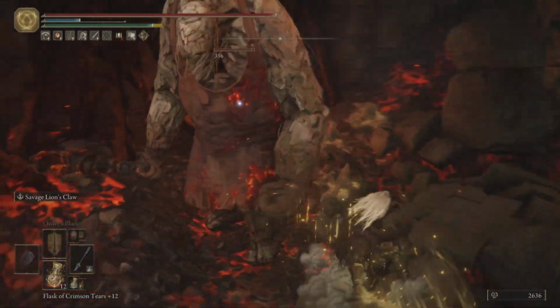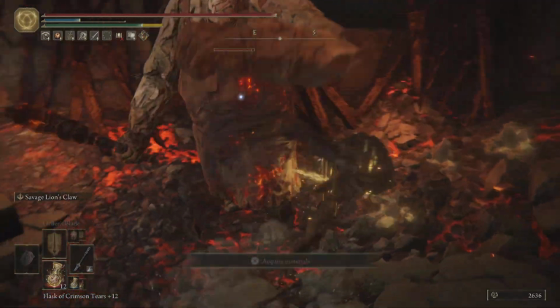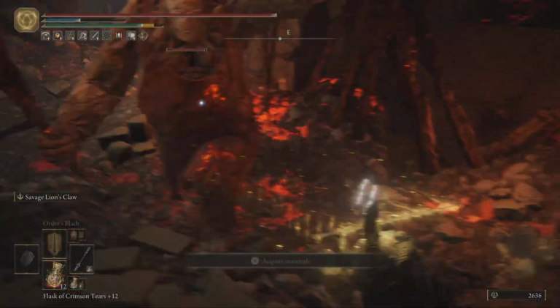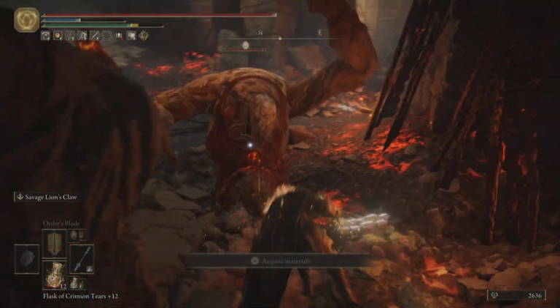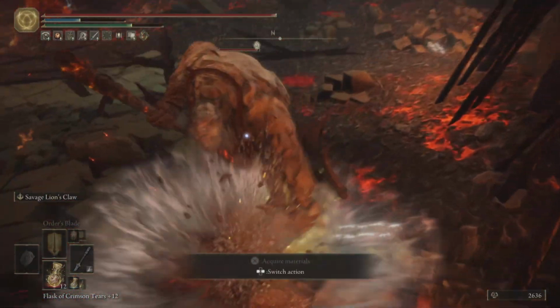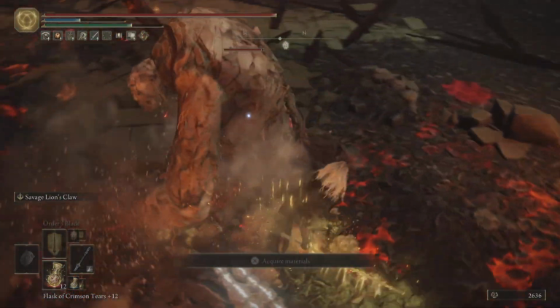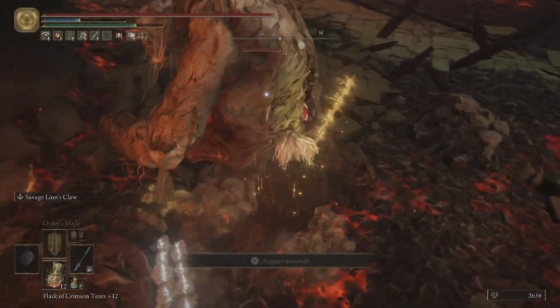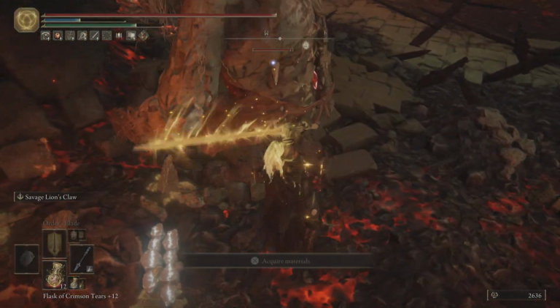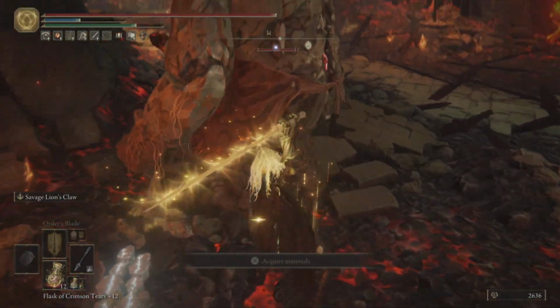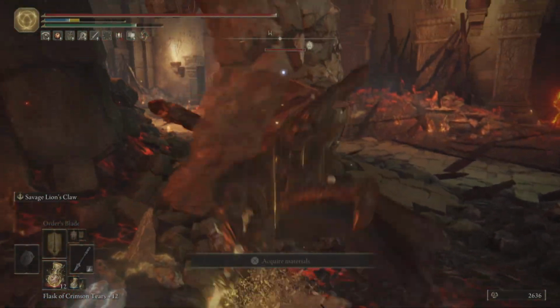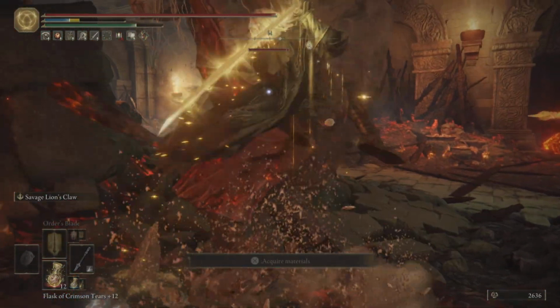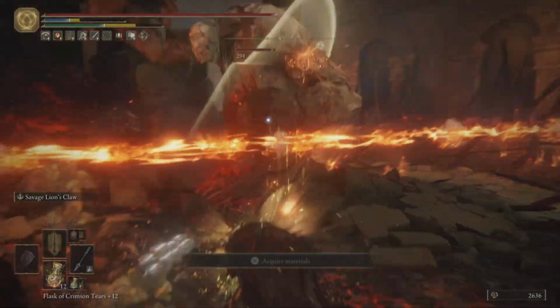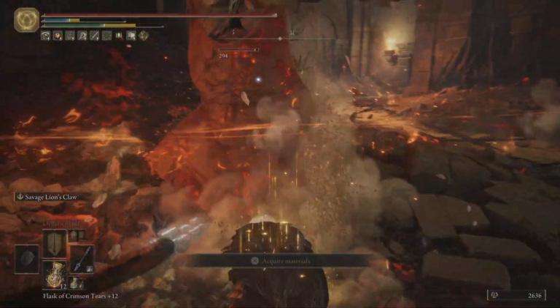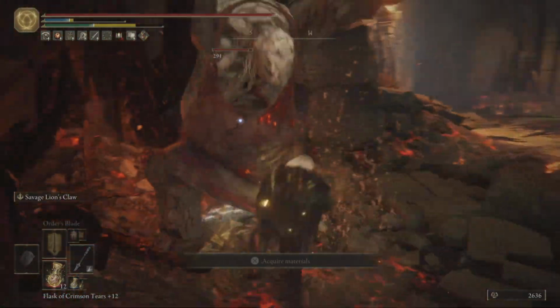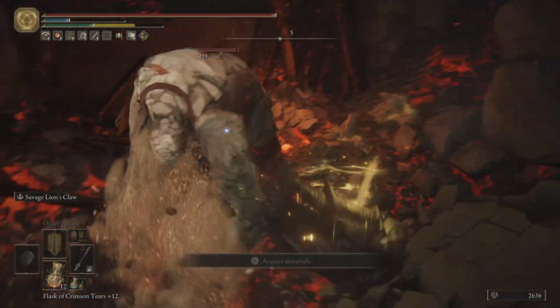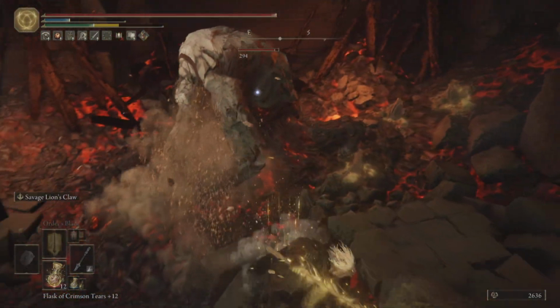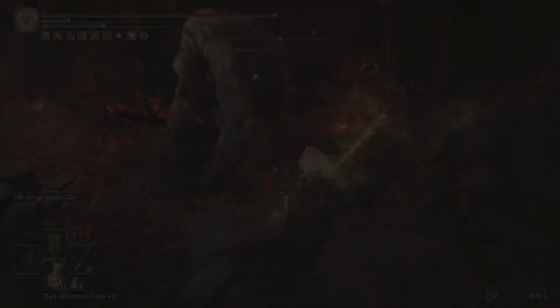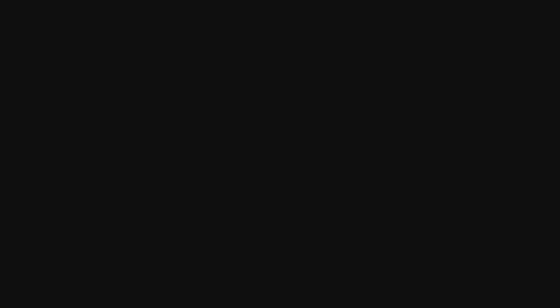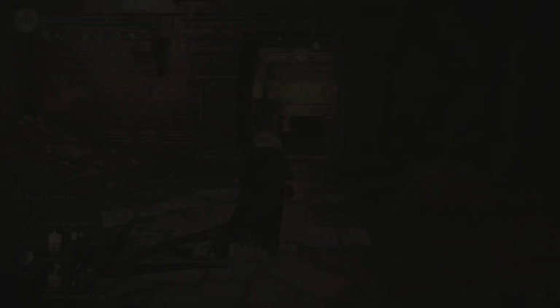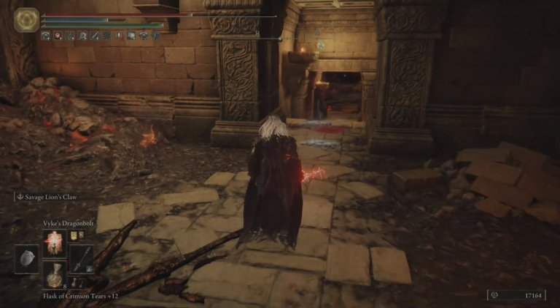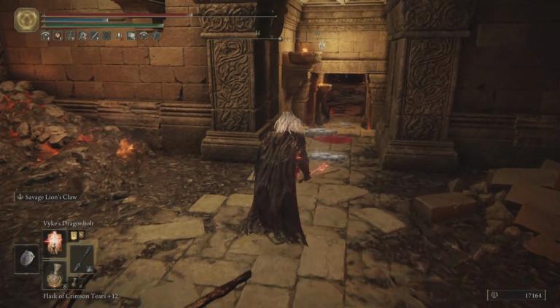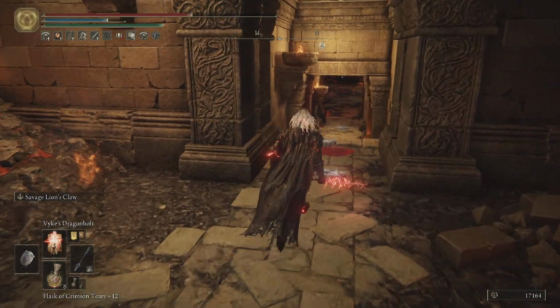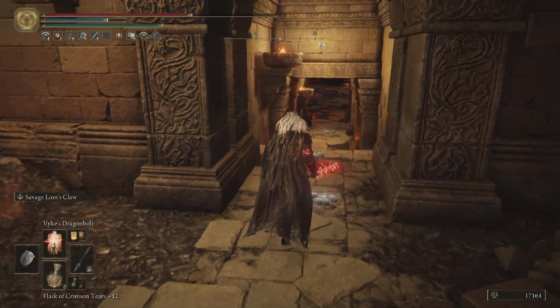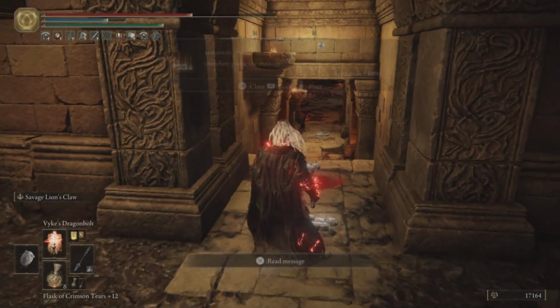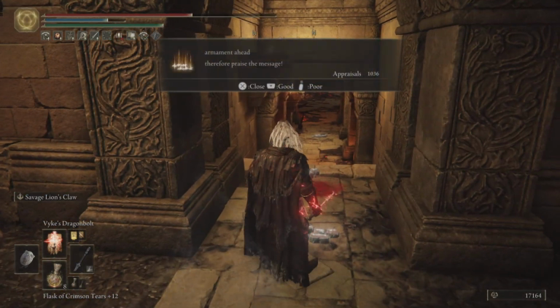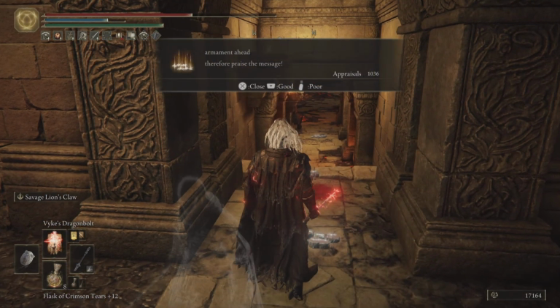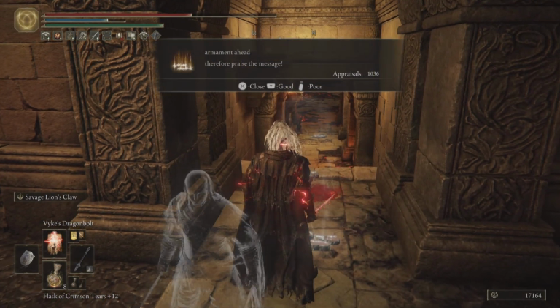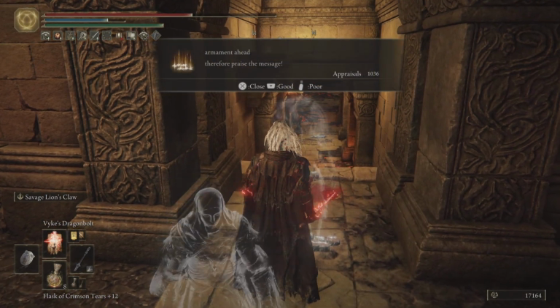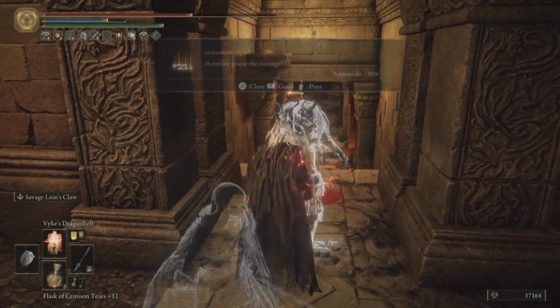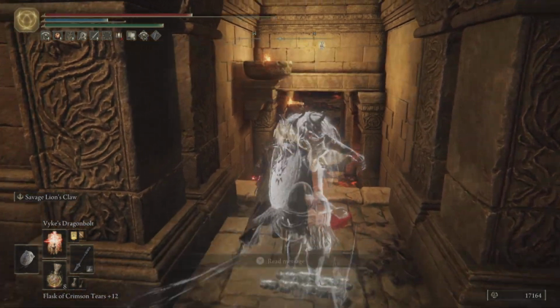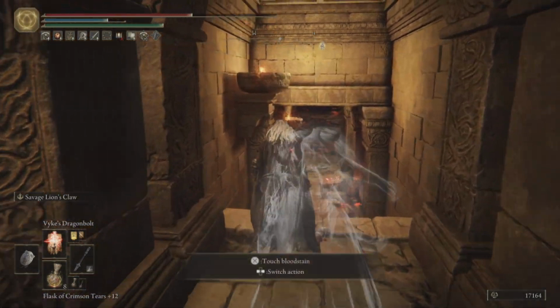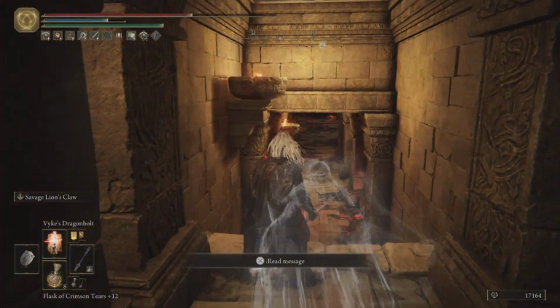As you work your way through this forge, there's going to be a lot of these enemies. If you run into them, just hit them on that little small red spot on their back — I'm sure you figured that out.